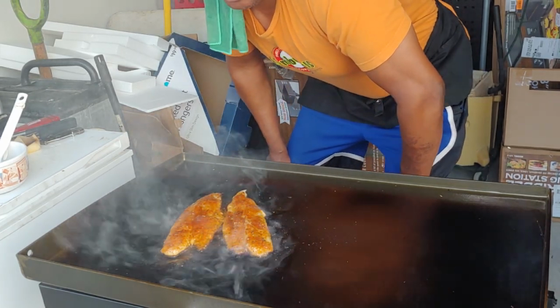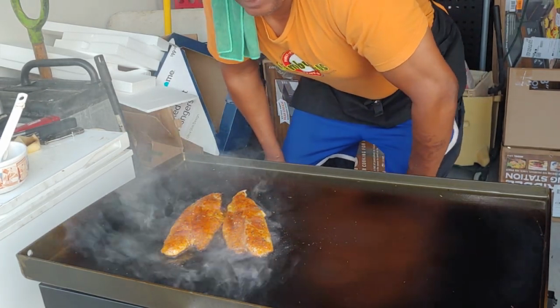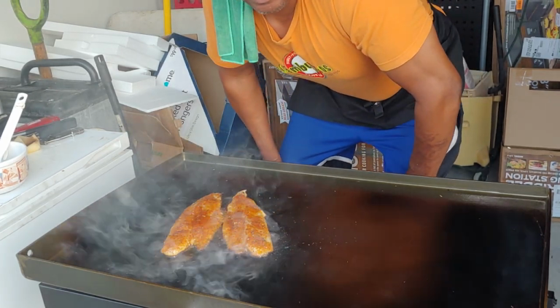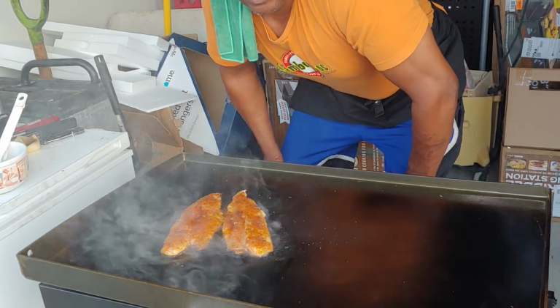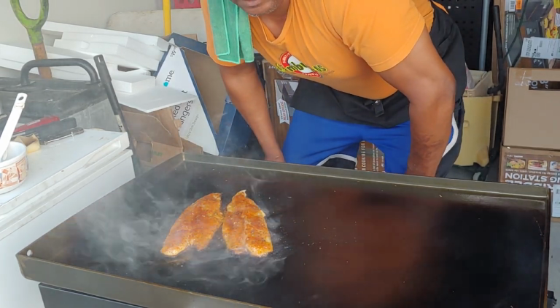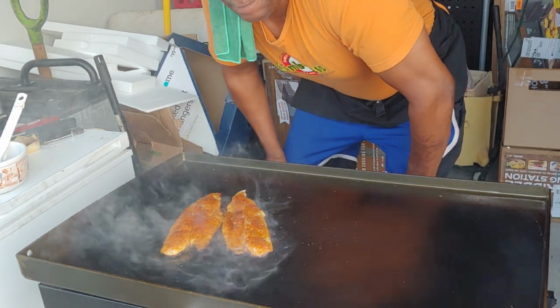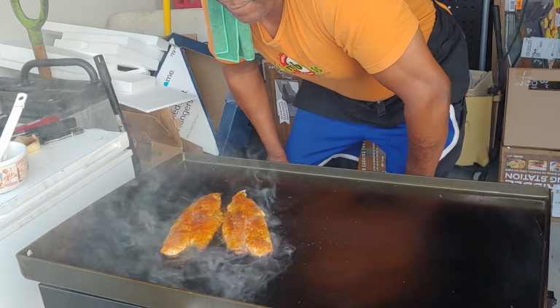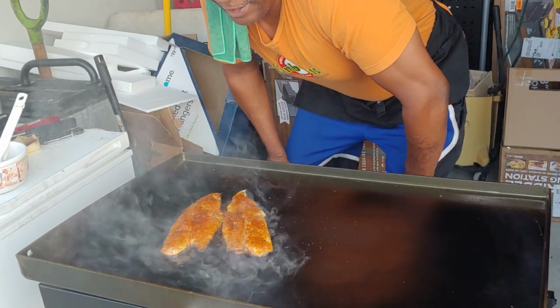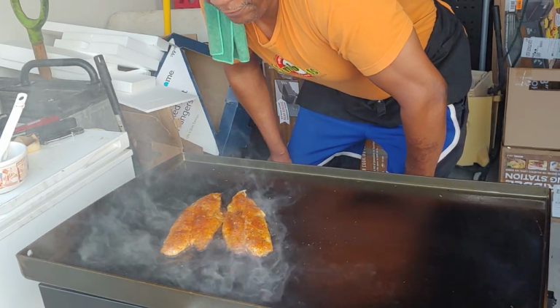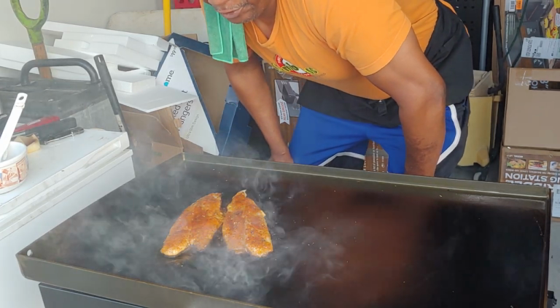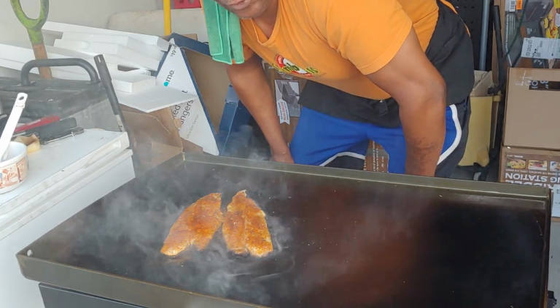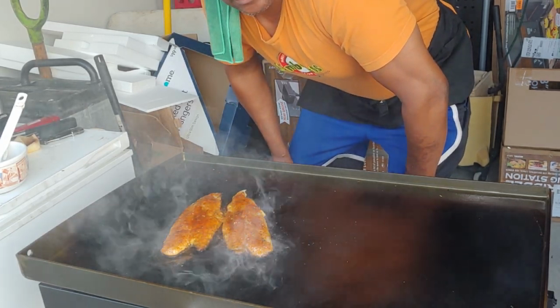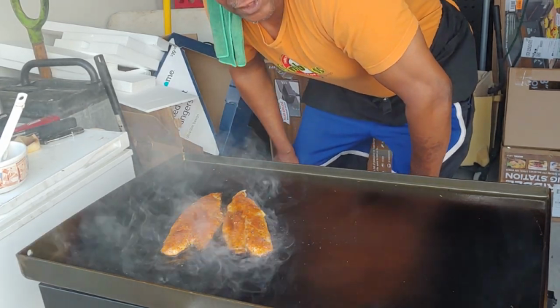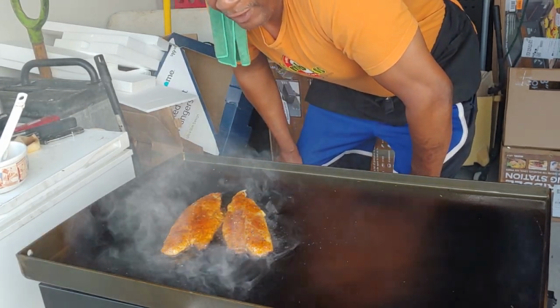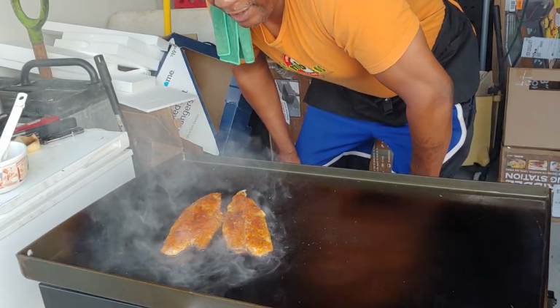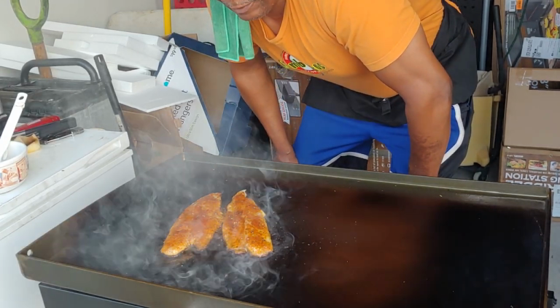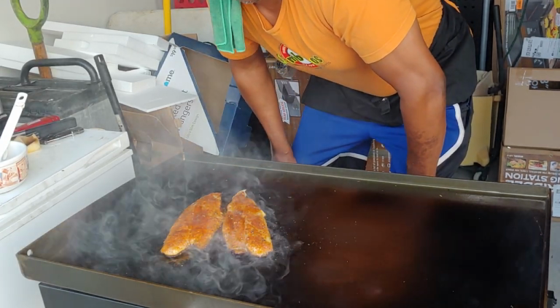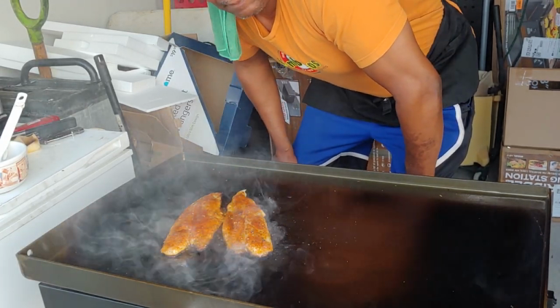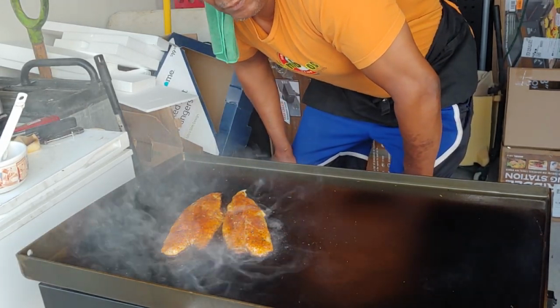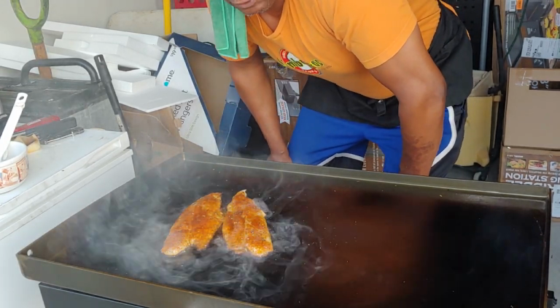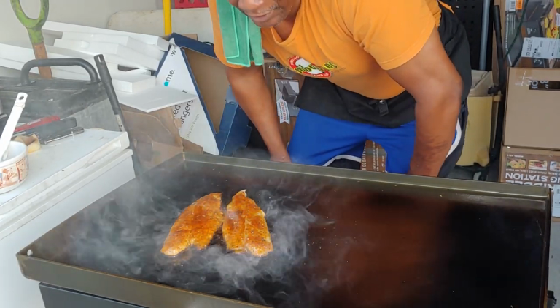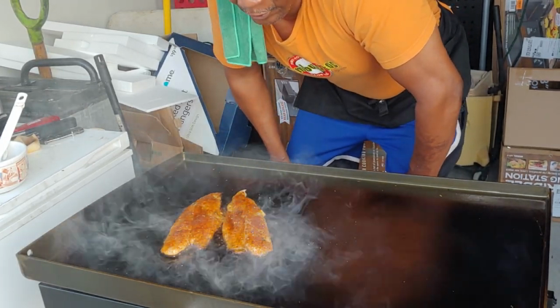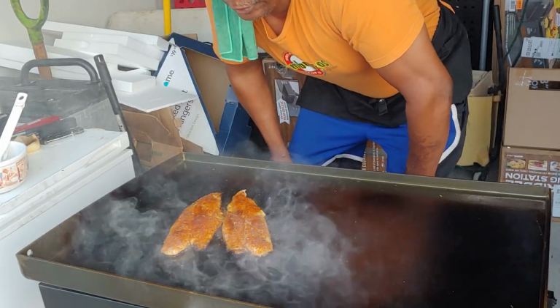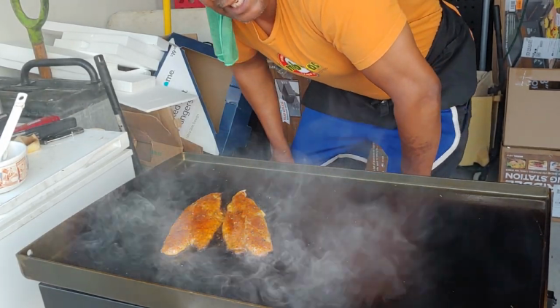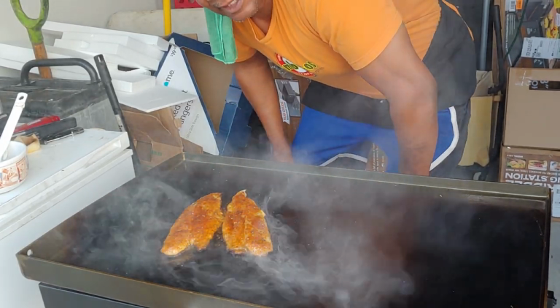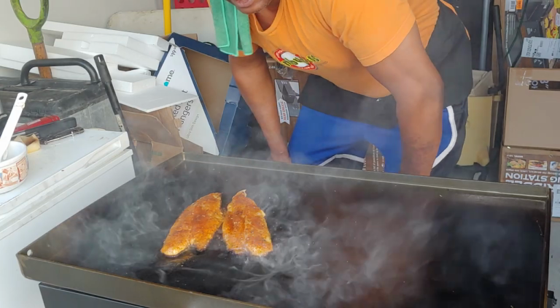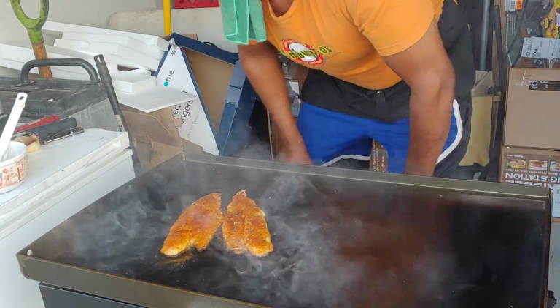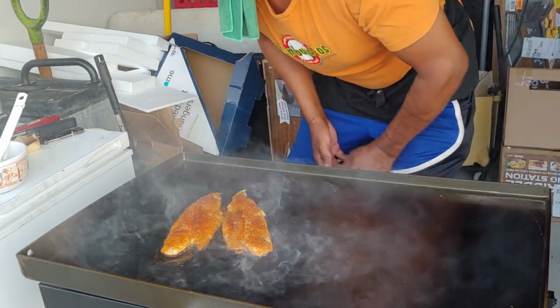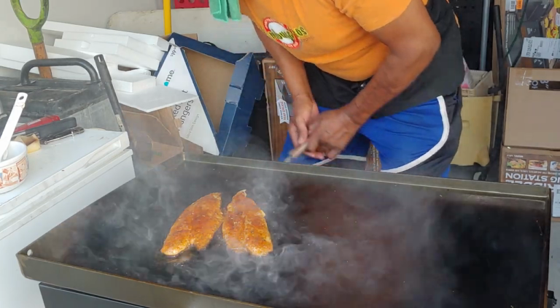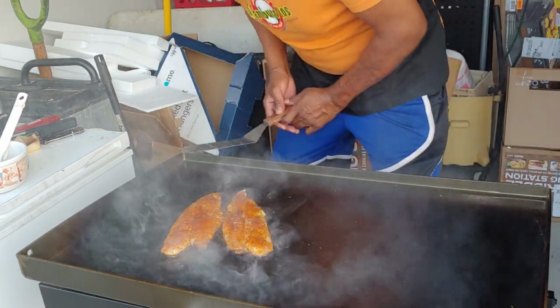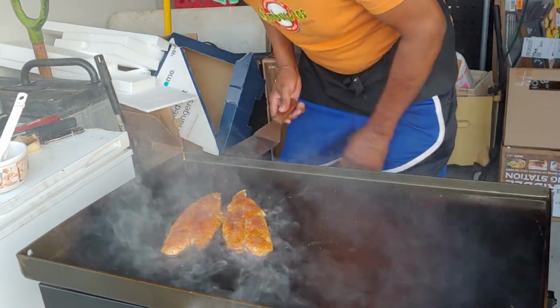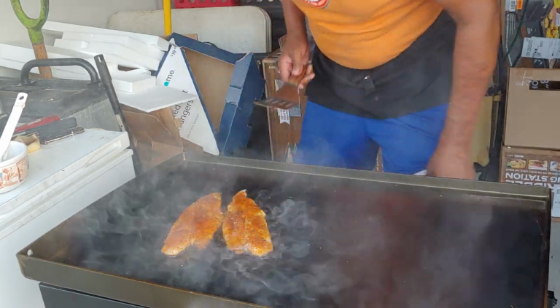So now we're bringing it to Houston. We're looking to open up a brick and mortar in the near future, 2023. But right now we're going to do pop-ups, we're going to do festivals, we're going to do catering, and we're going to bring this food to your backyard.